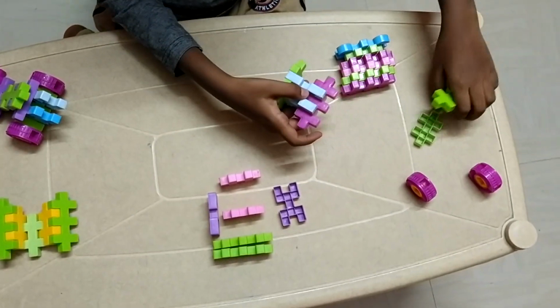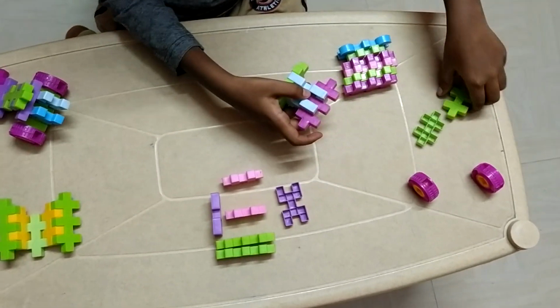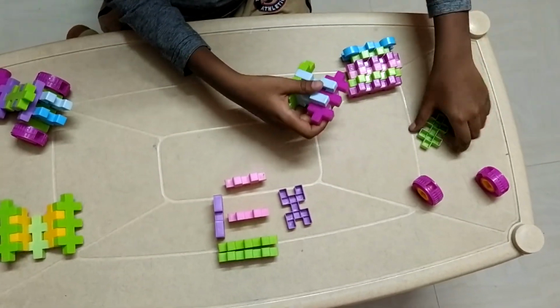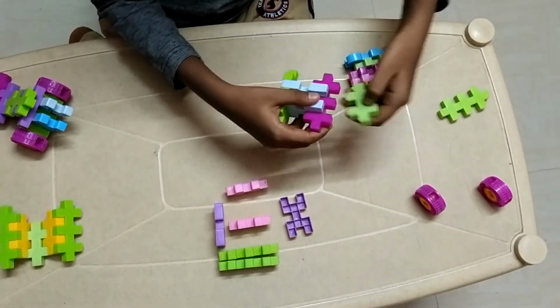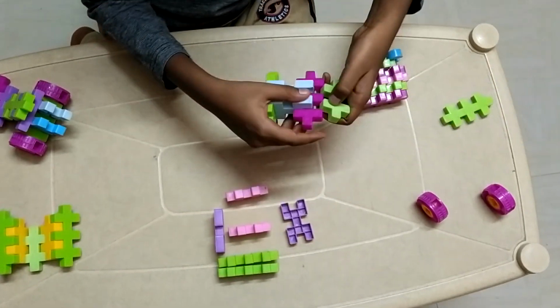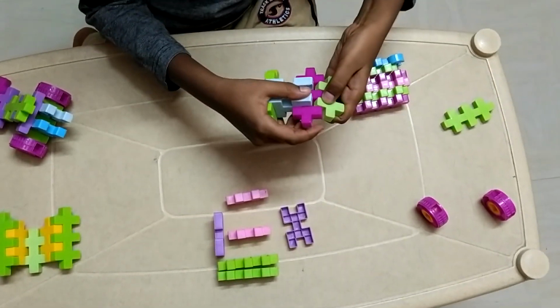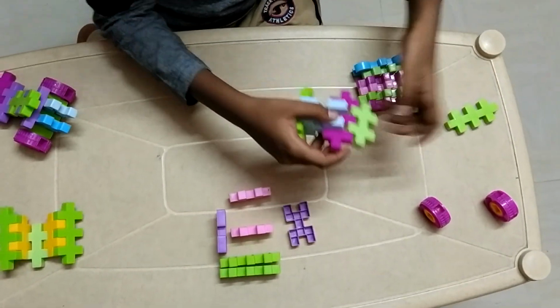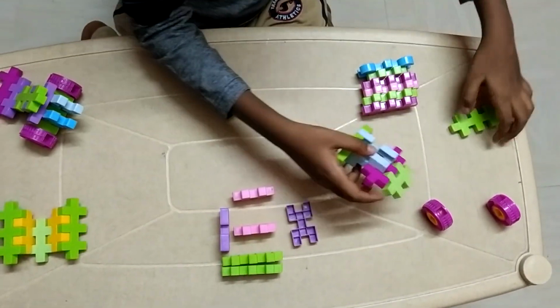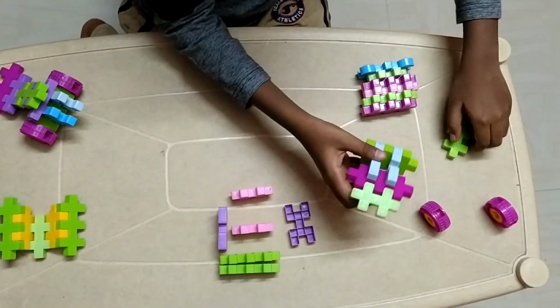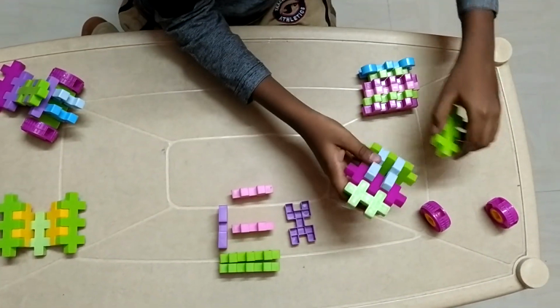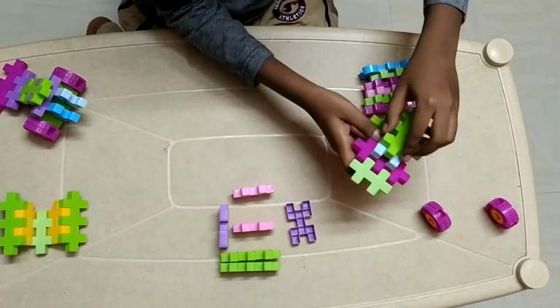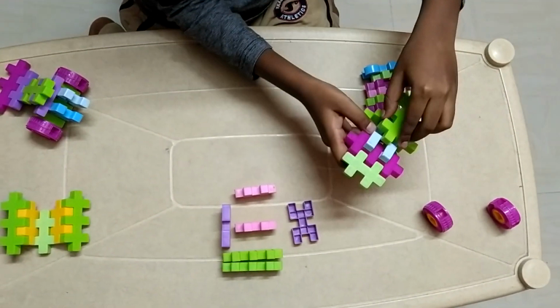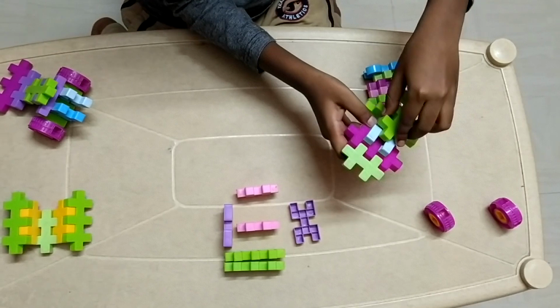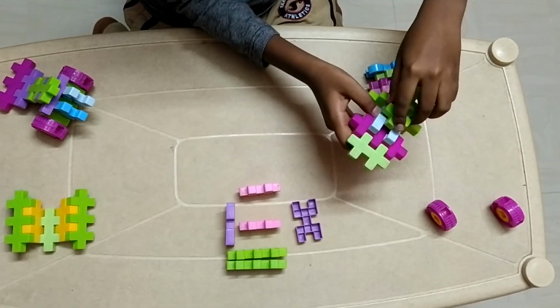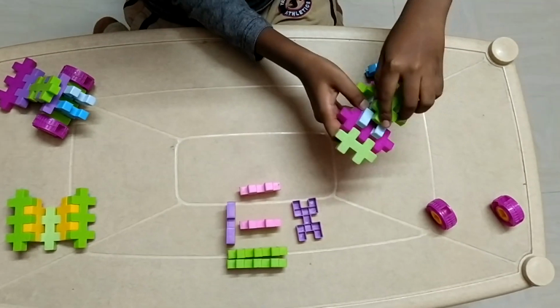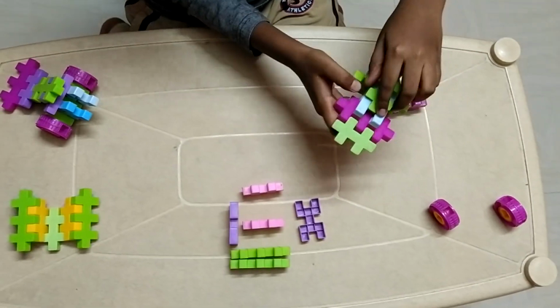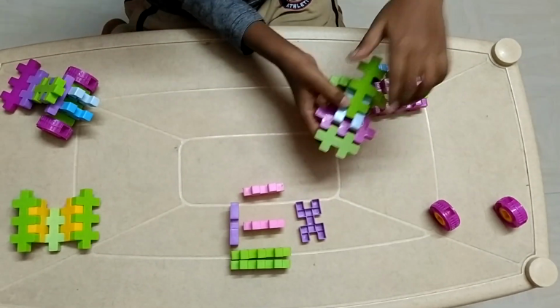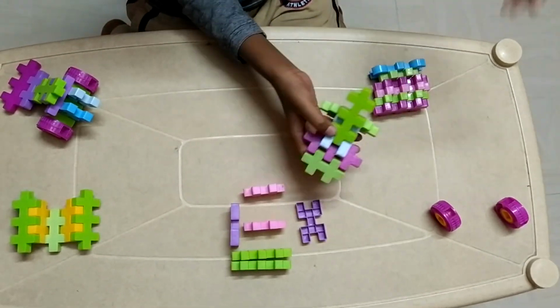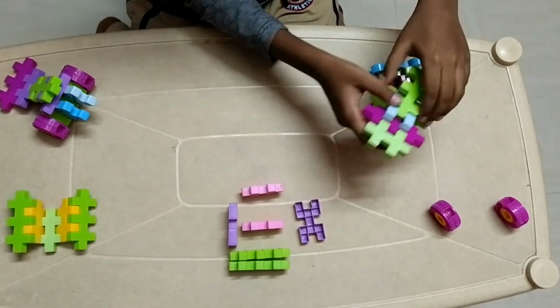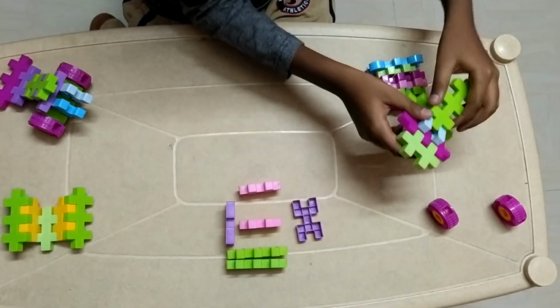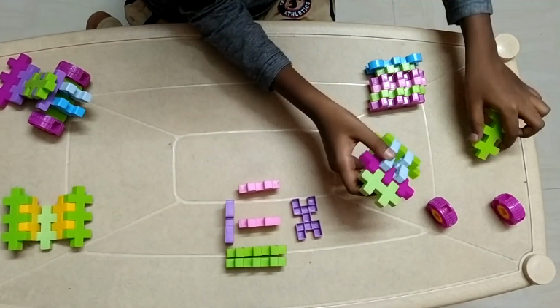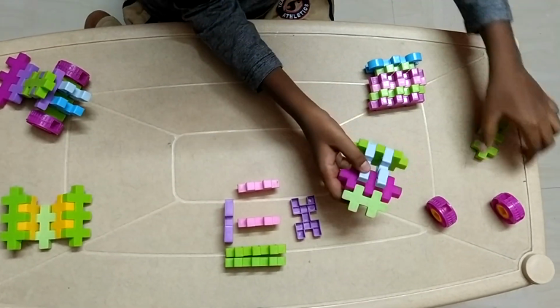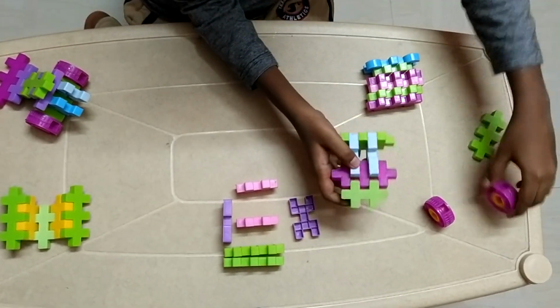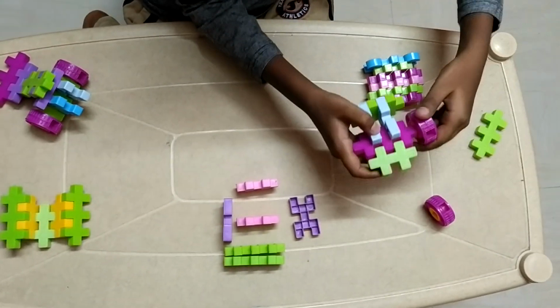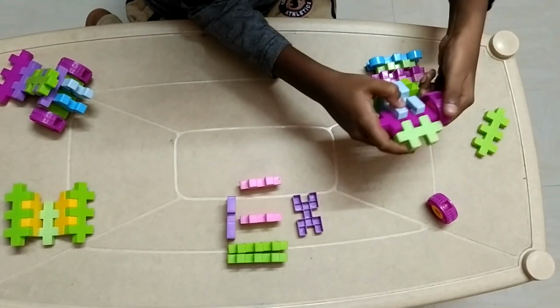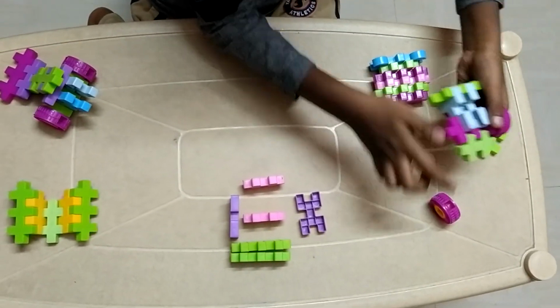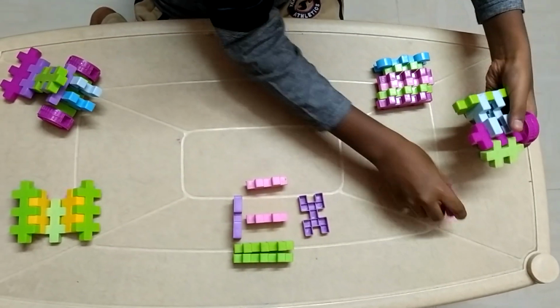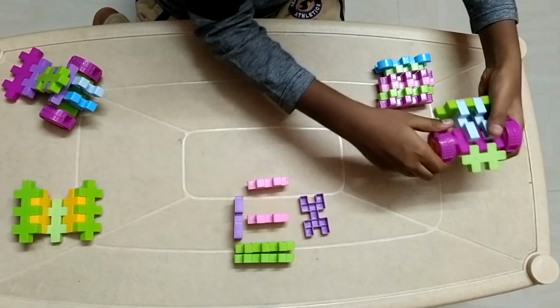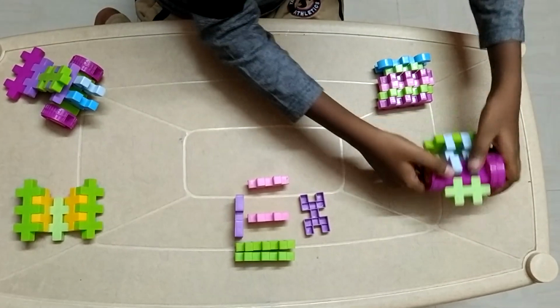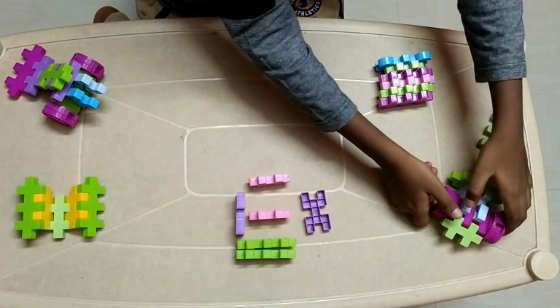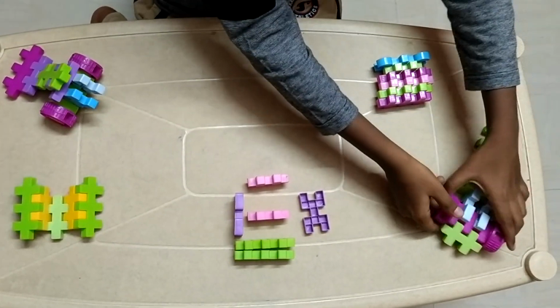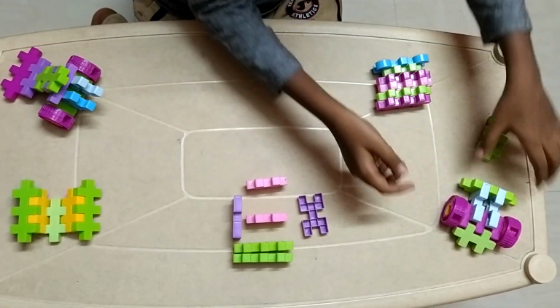Now for the front. The front contains only this much, and this is the front roof. This is the roof — it will be connected to the body.